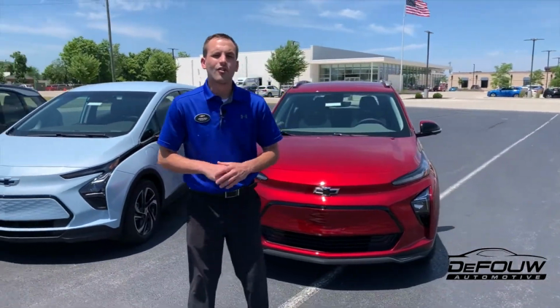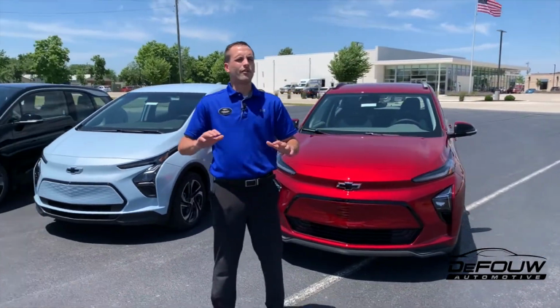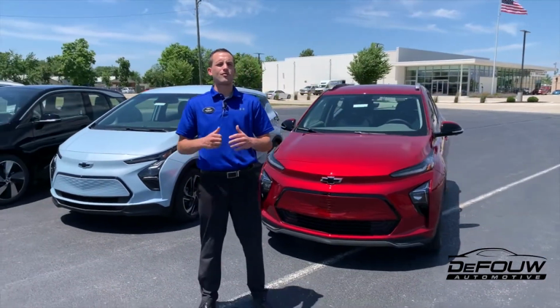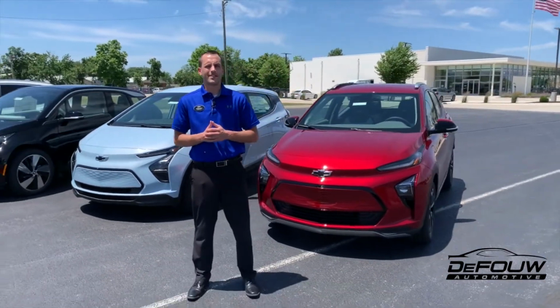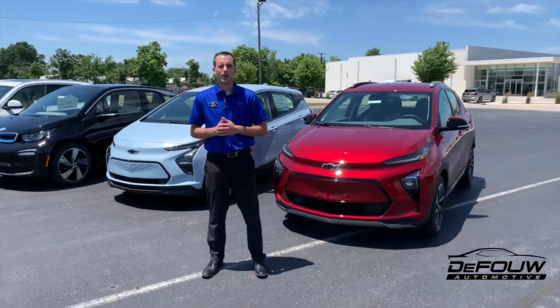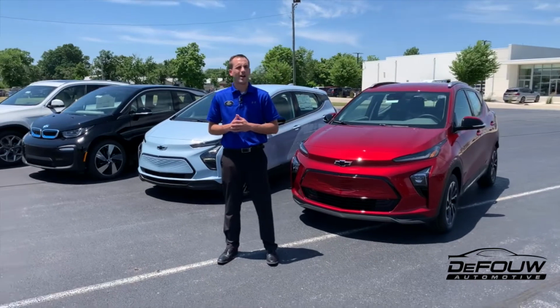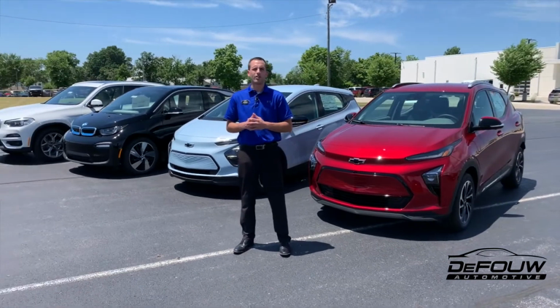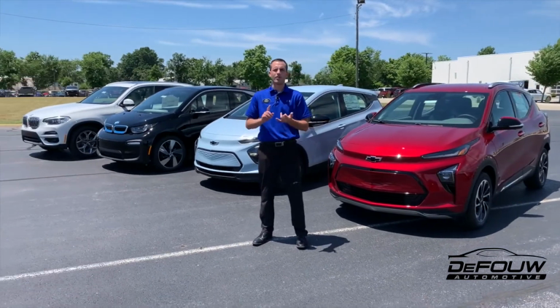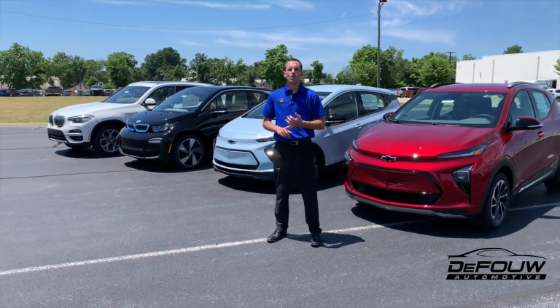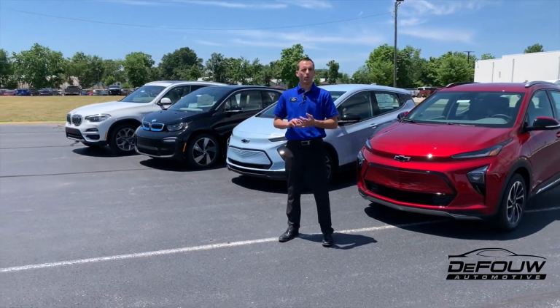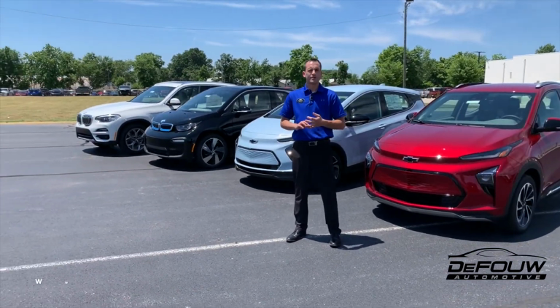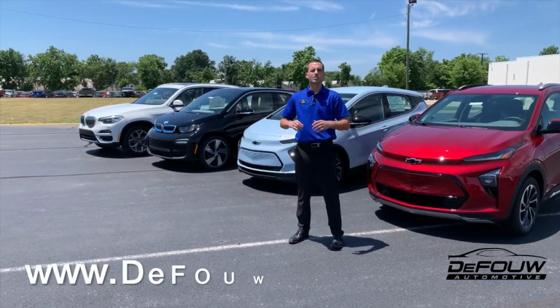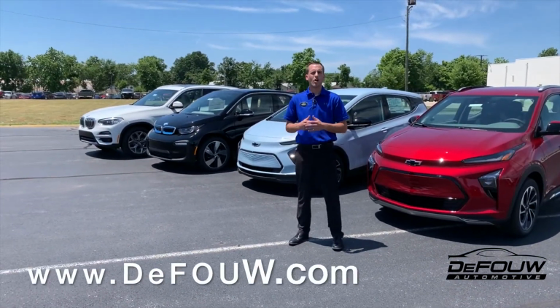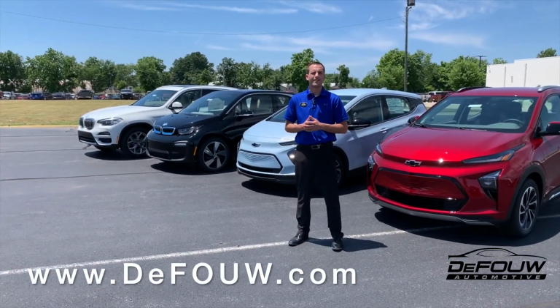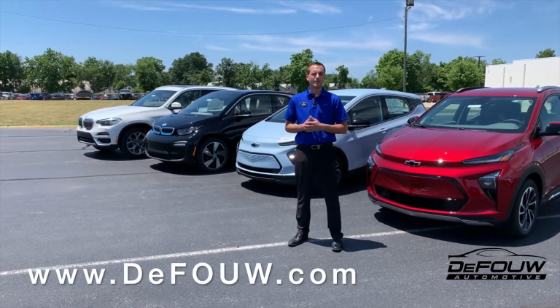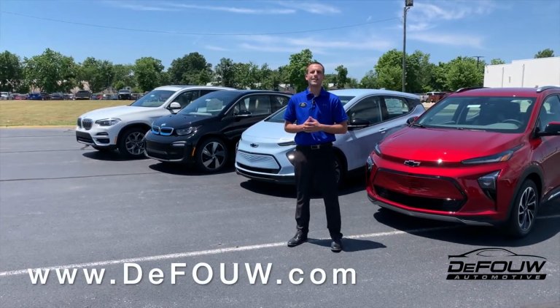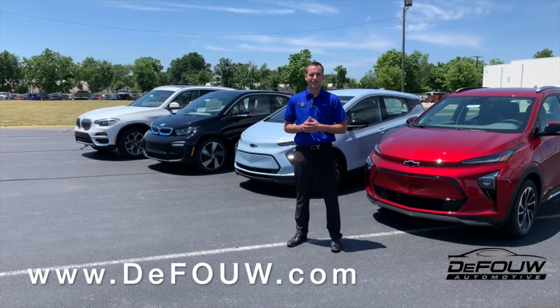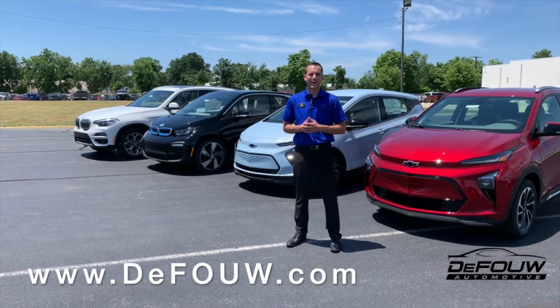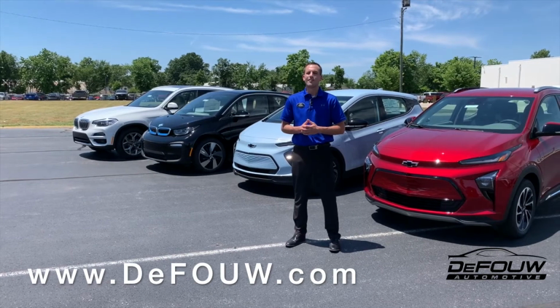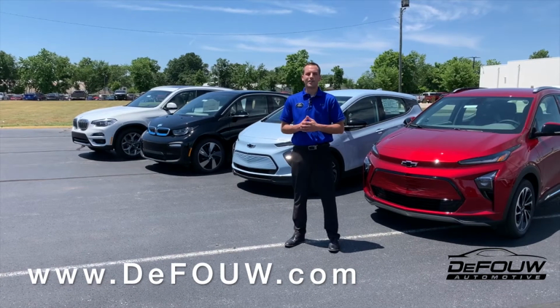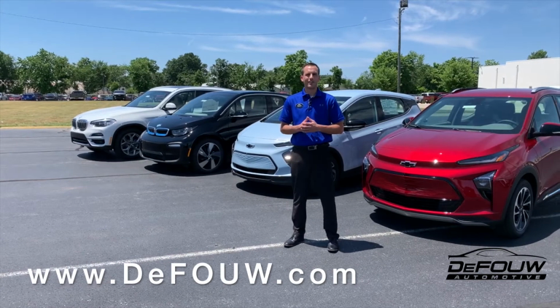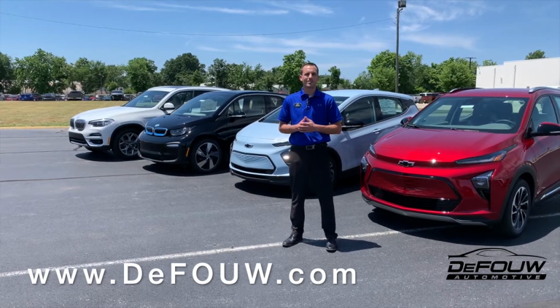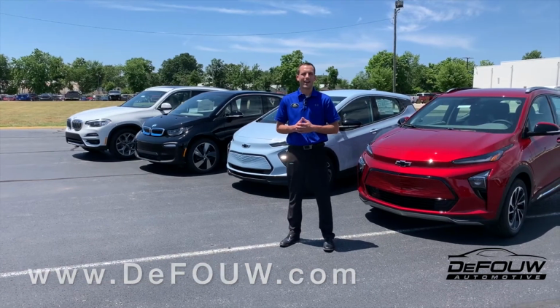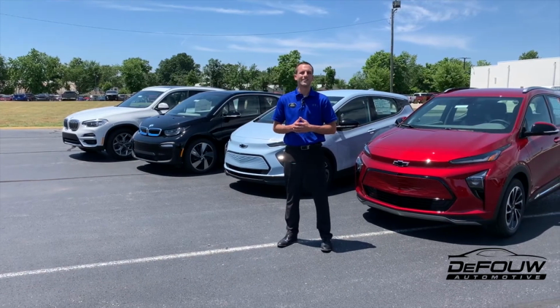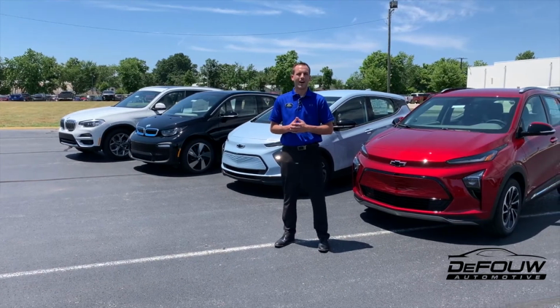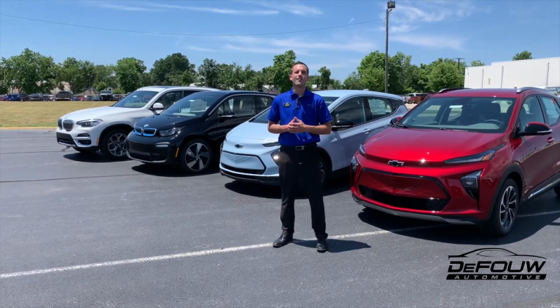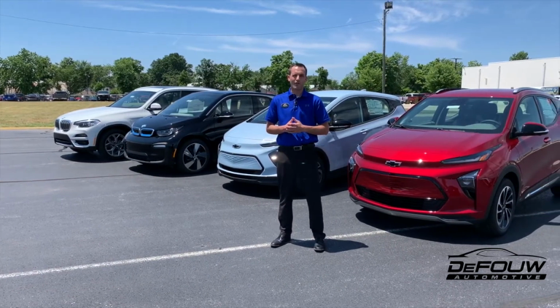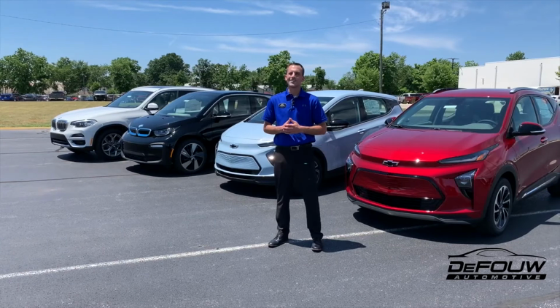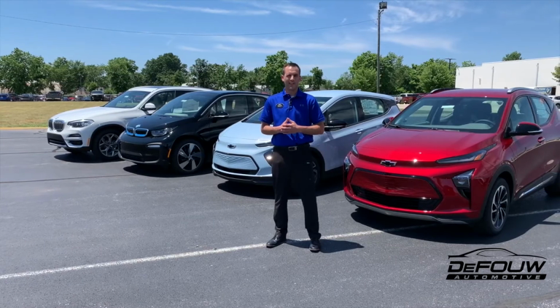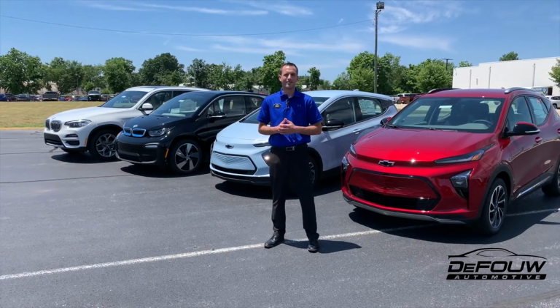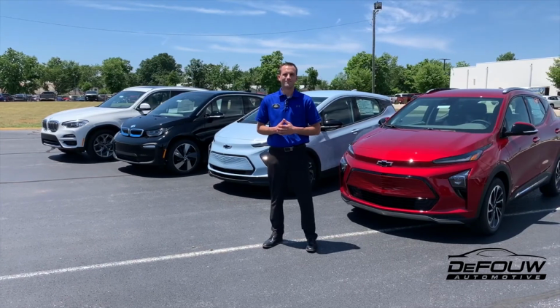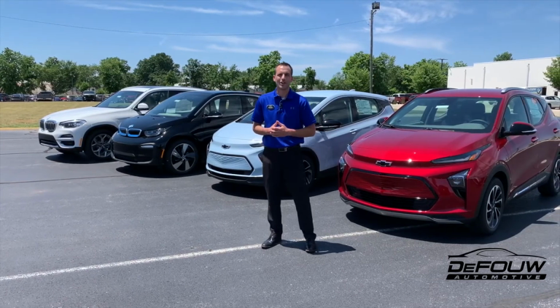Right now we've got tremendous inventory, whether you're looking for new or used. You can check them all out at www.defowl.com. Feel free to reach out with any questions you may have at 765-449-2800. Have a good one.